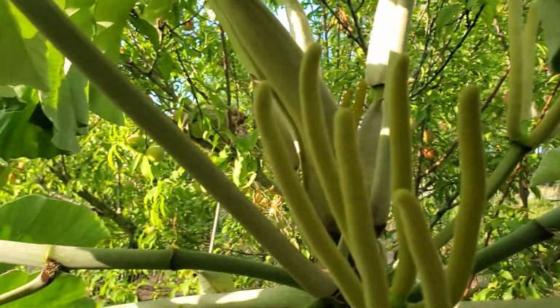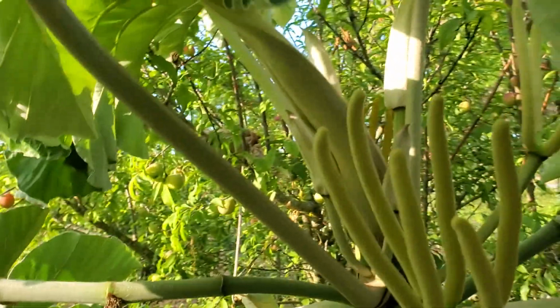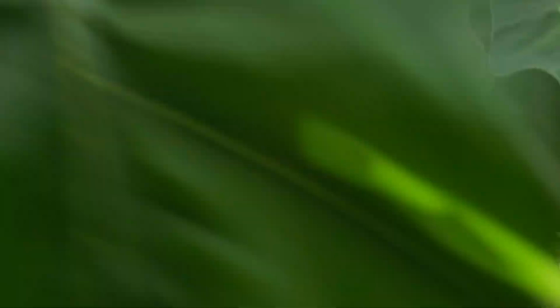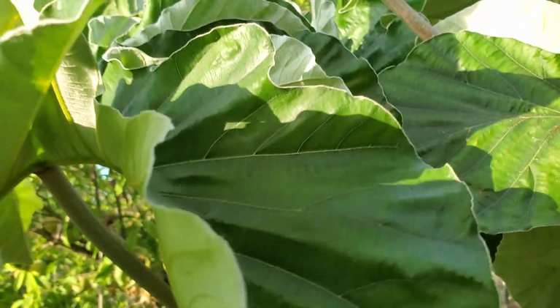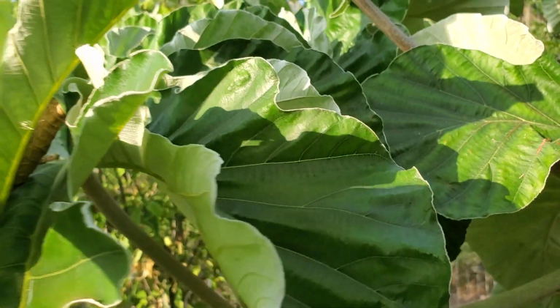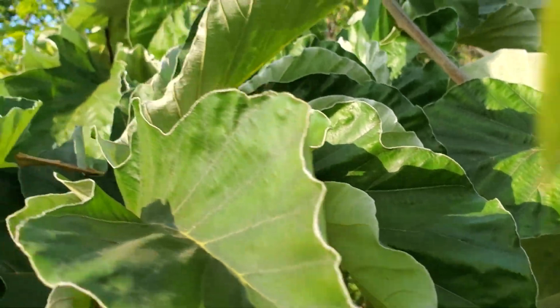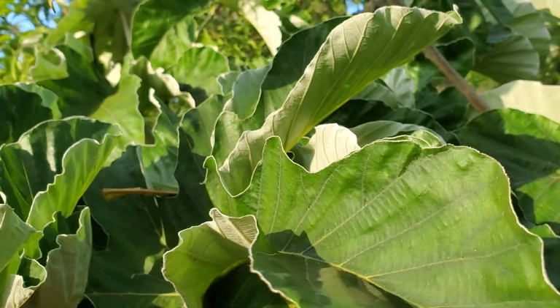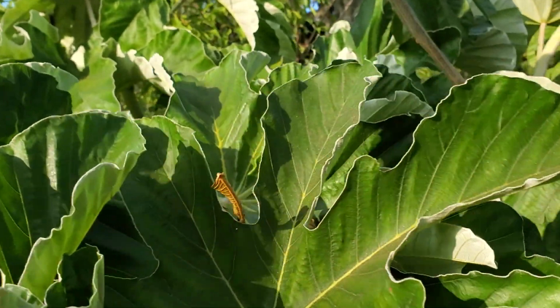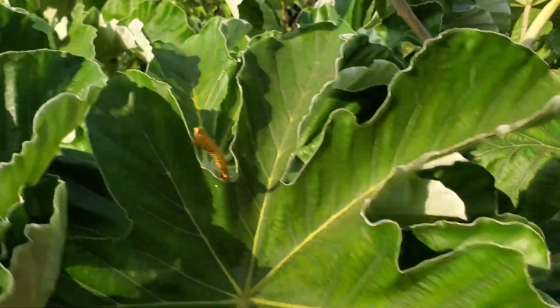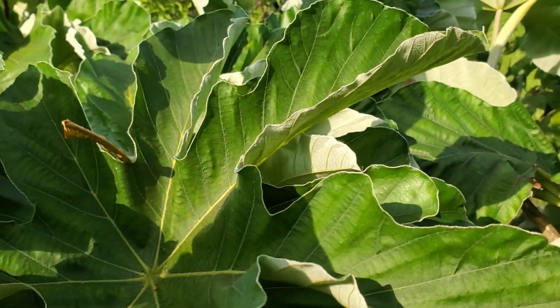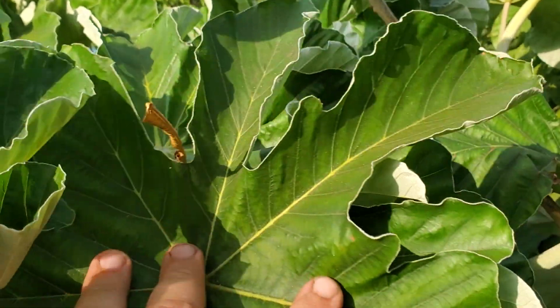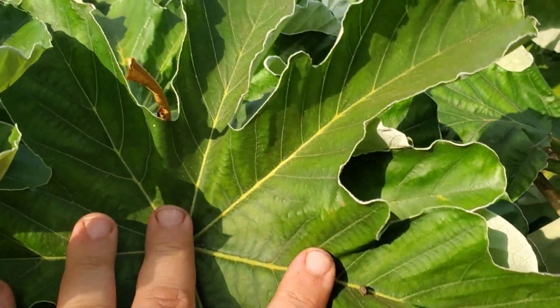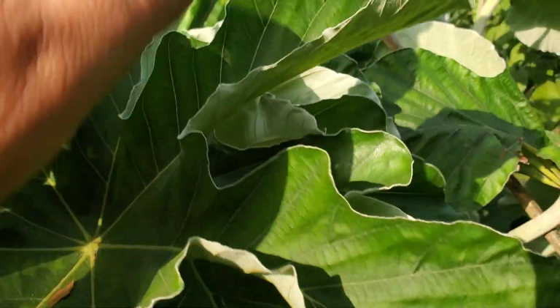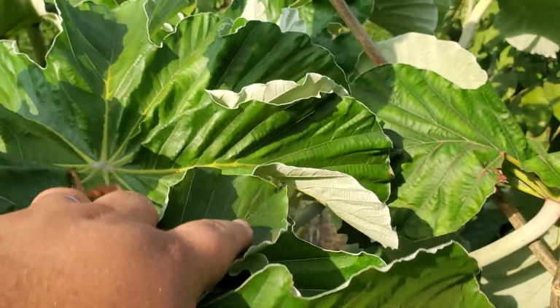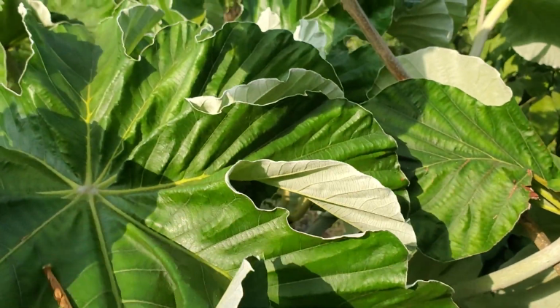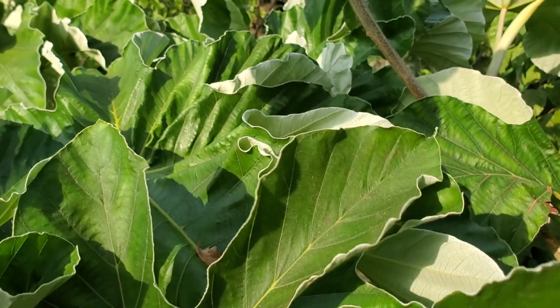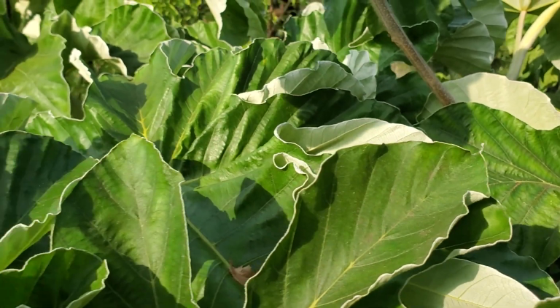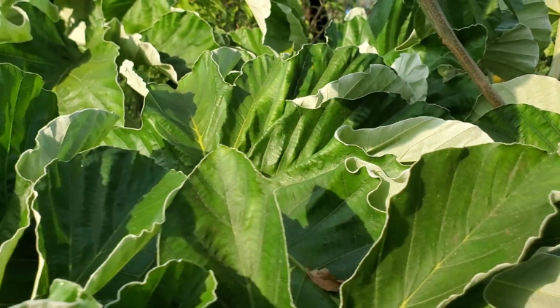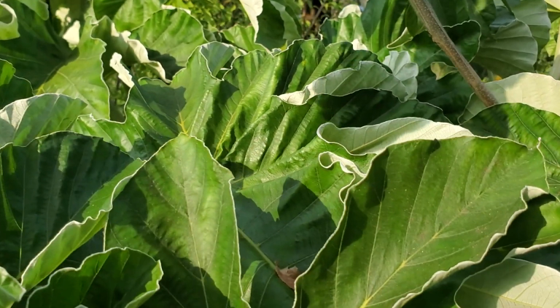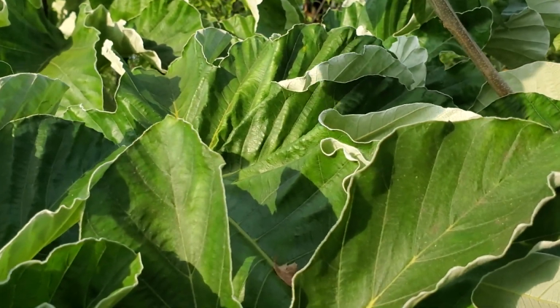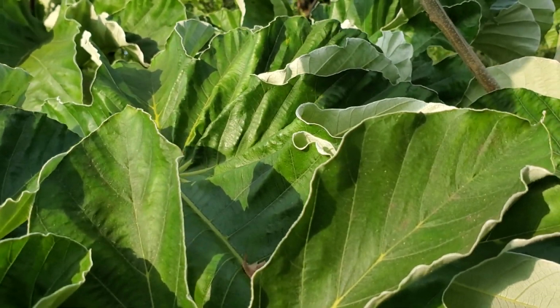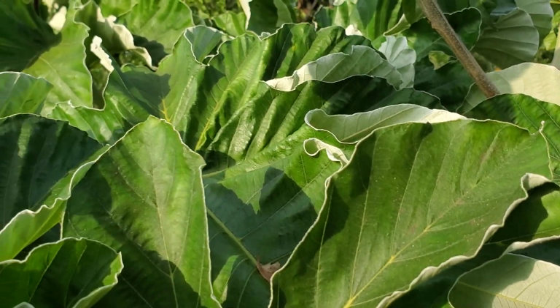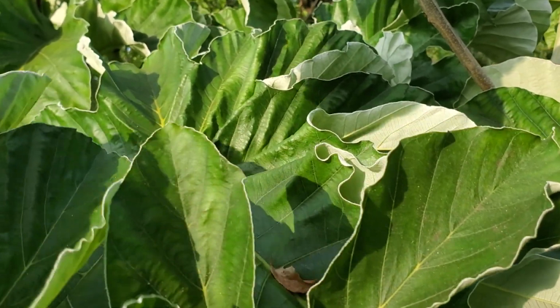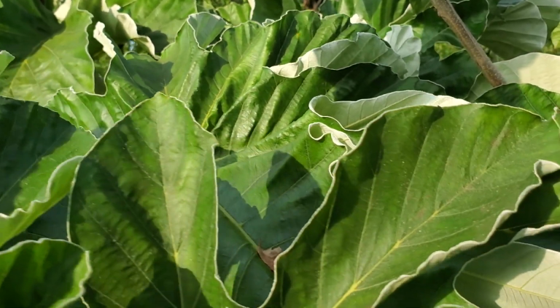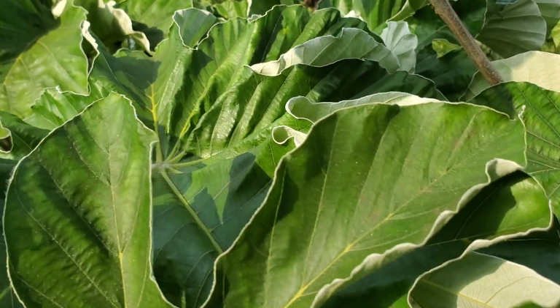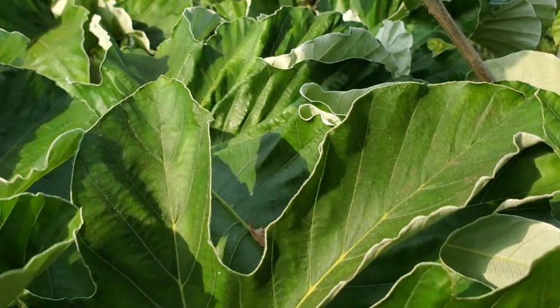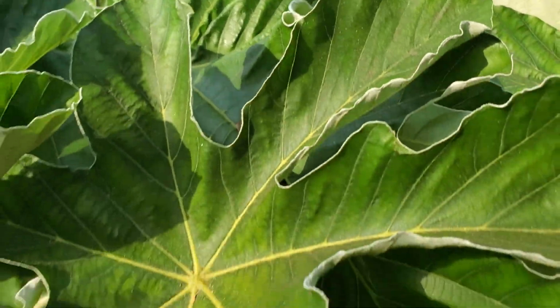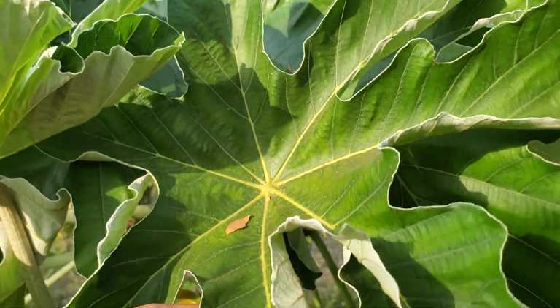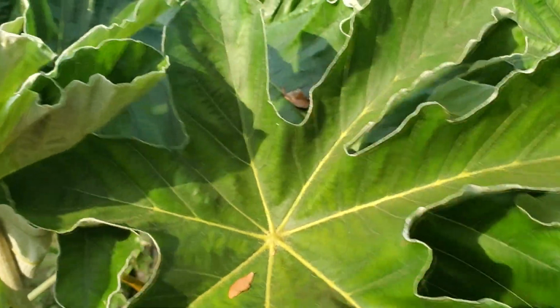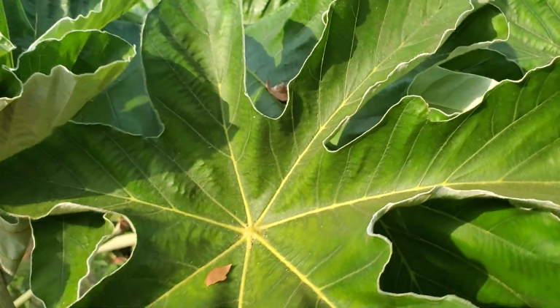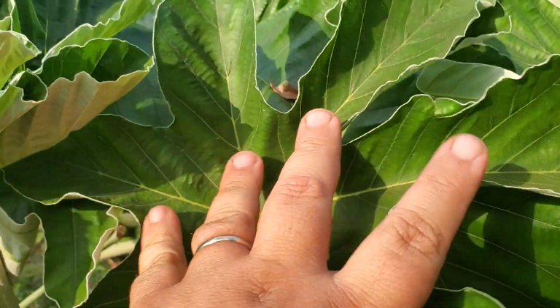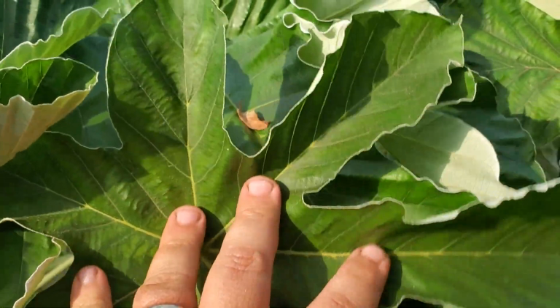Massive leaves on them — you can see this, they got huge leaves. The leaves get two feet across, if not more, three feet across. They're kind of palmate like that and they just get massive.